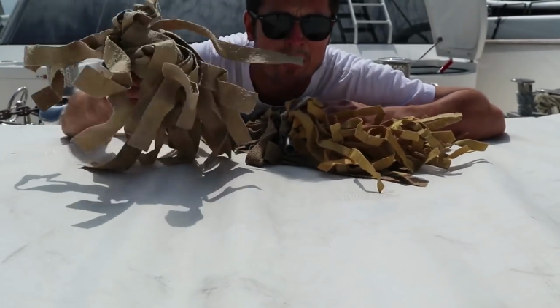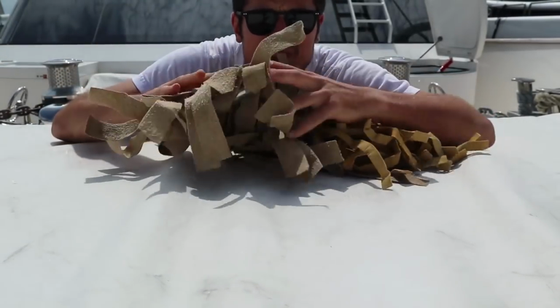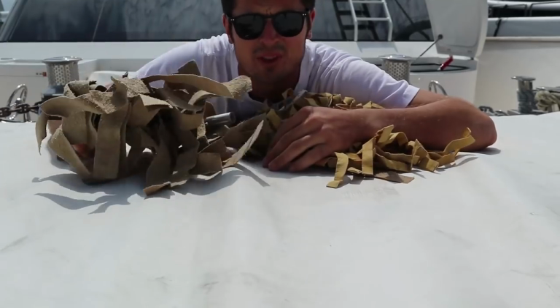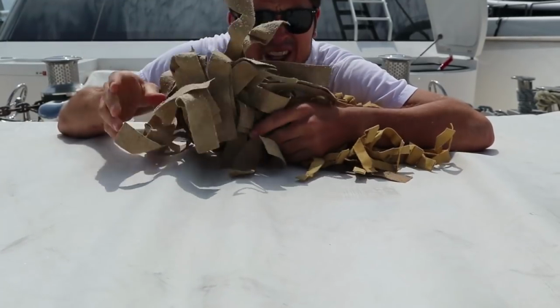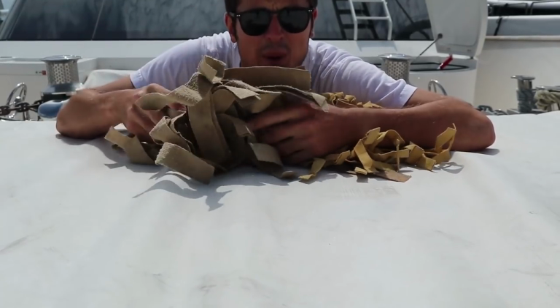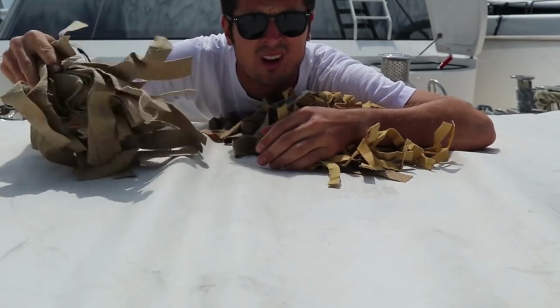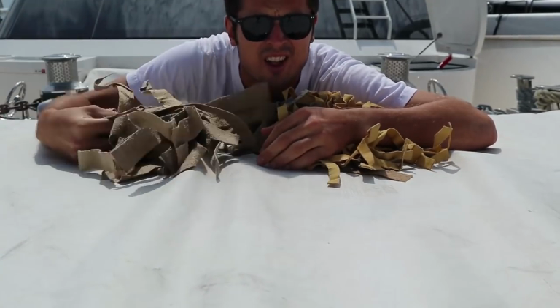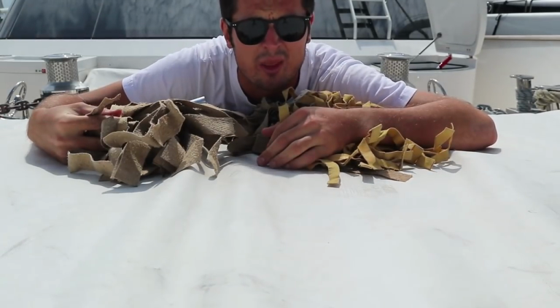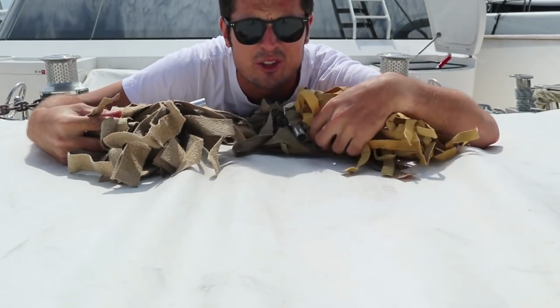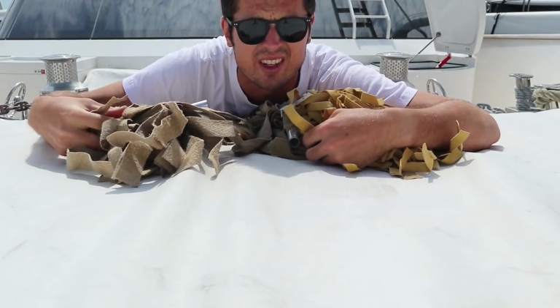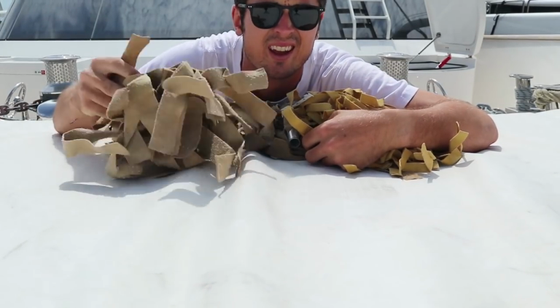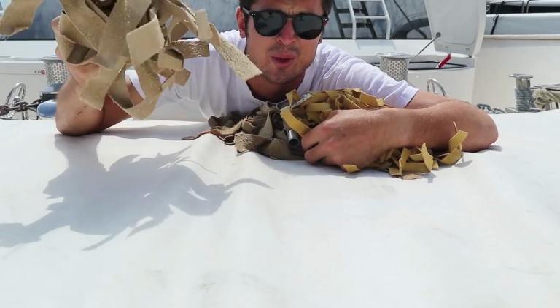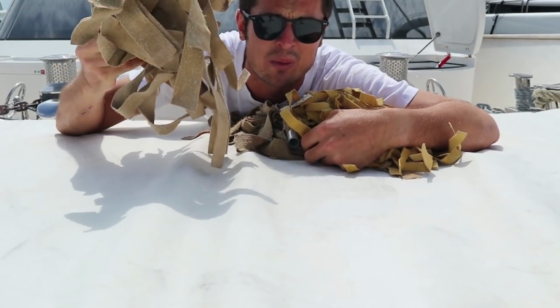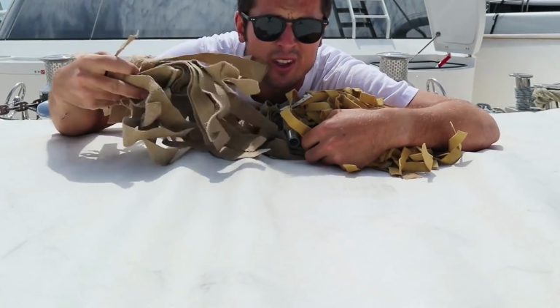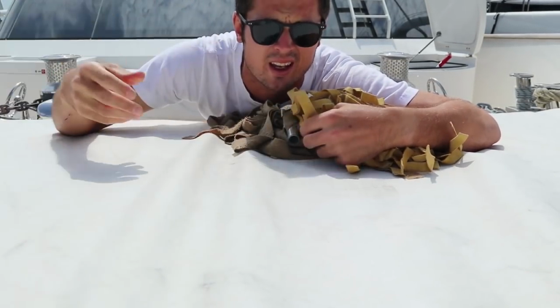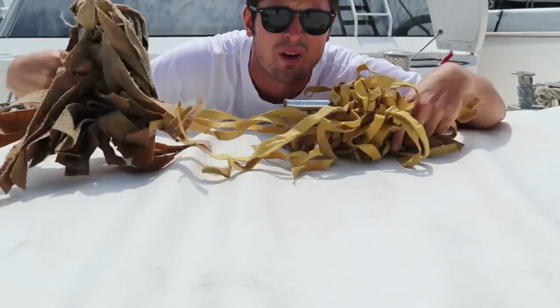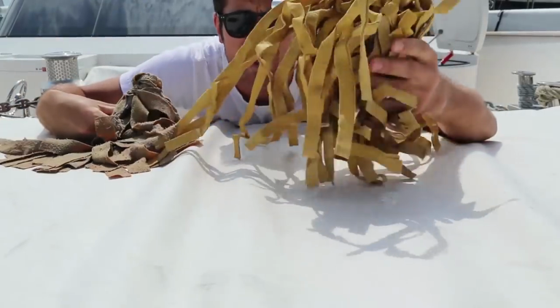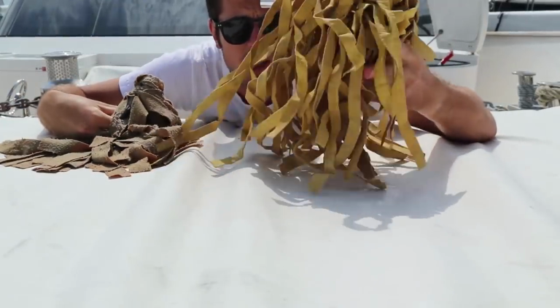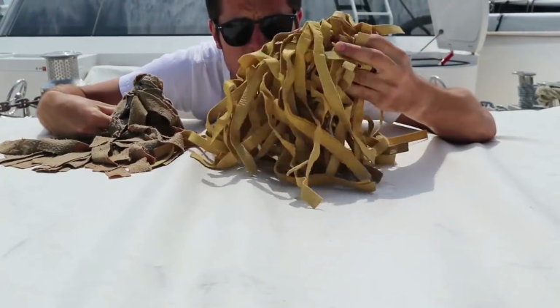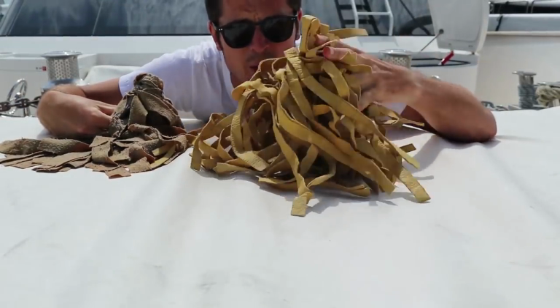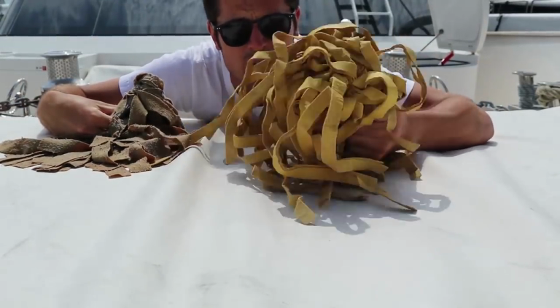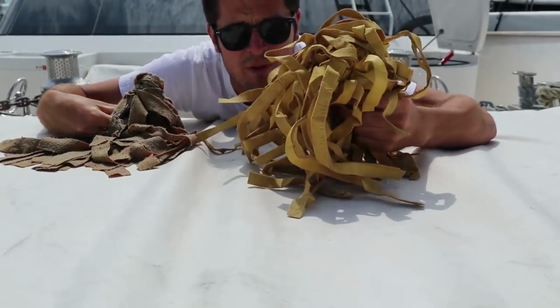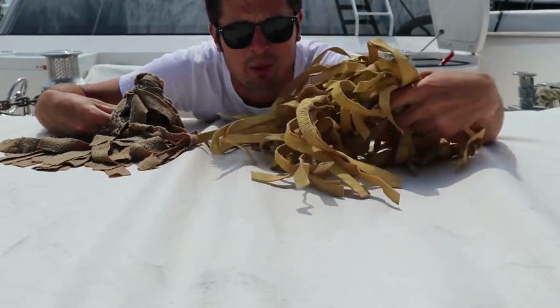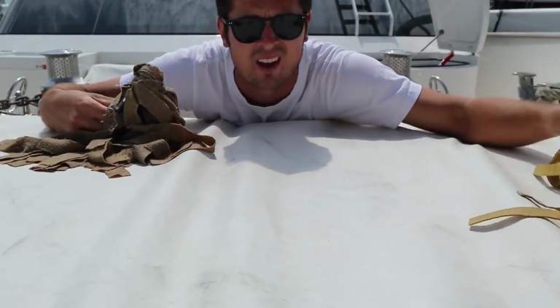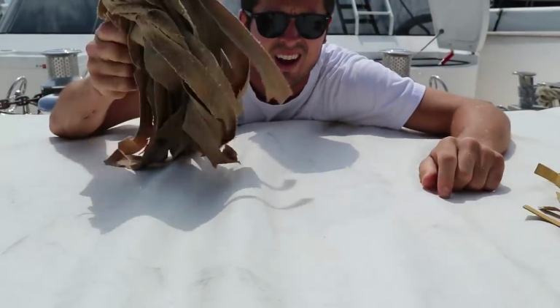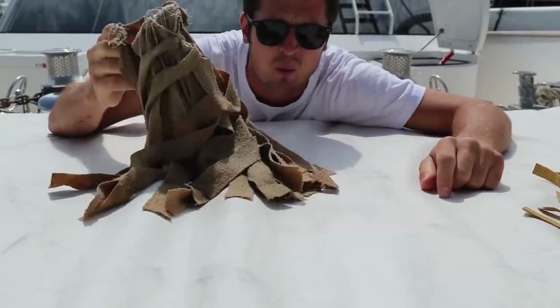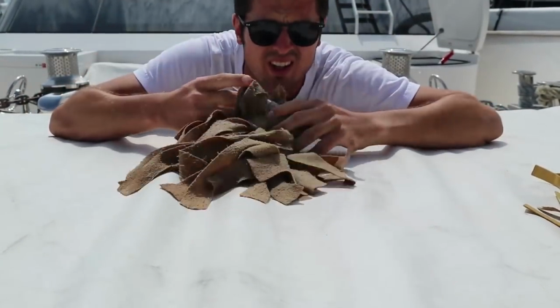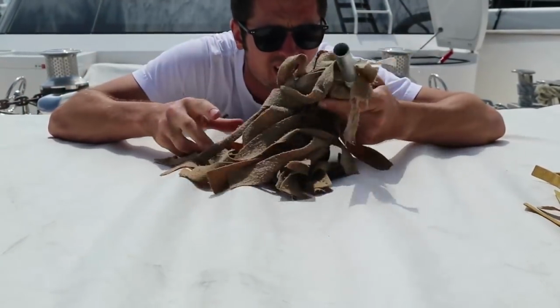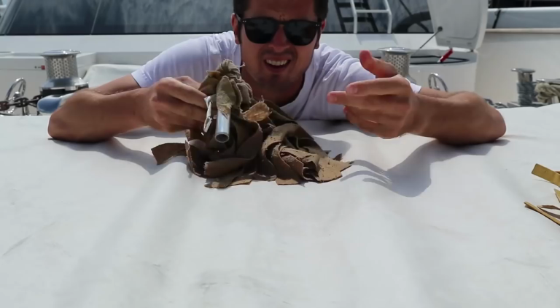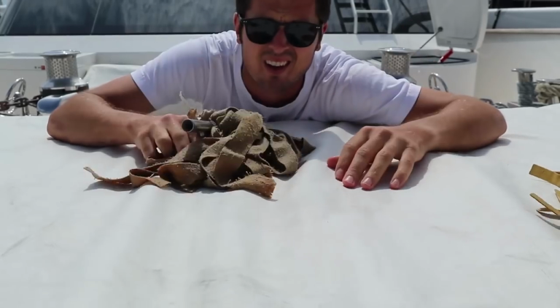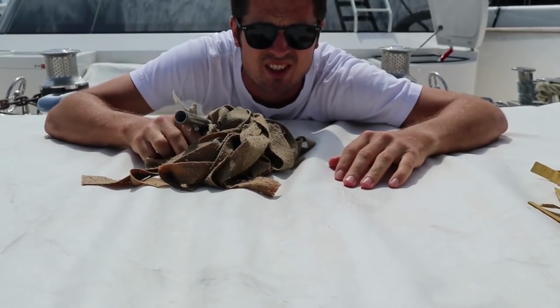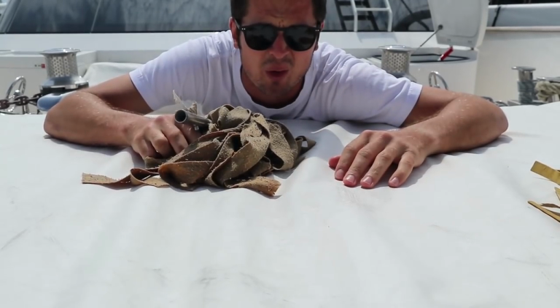Chamois mops — you put this on the end of the pole to dry the boat and dry the deck. You normally keep one for the deck and one for the paintwork. This is a brand new one so we use that one for the paintwork, and then there's just another one as well.